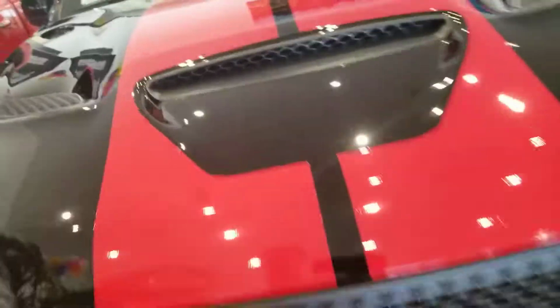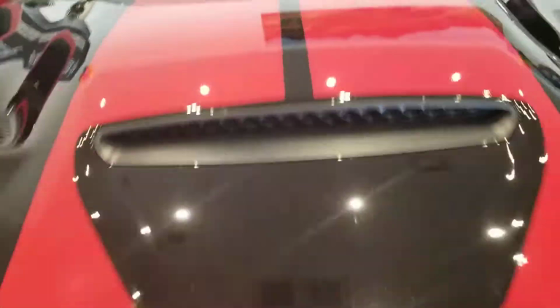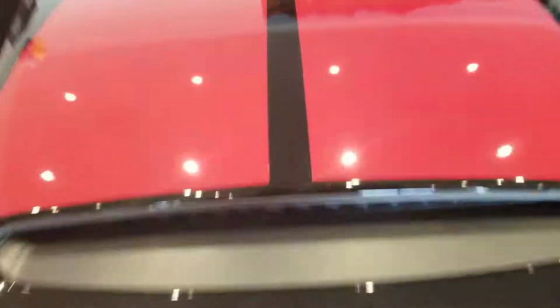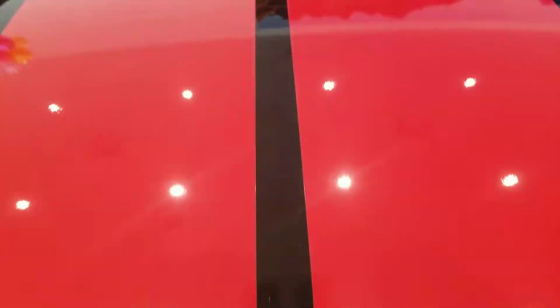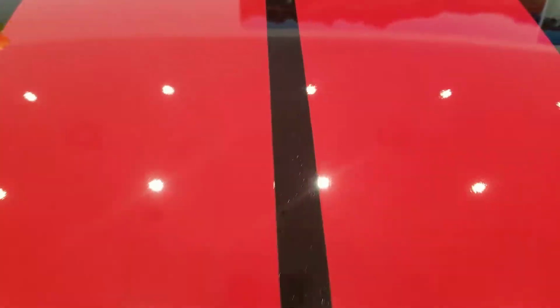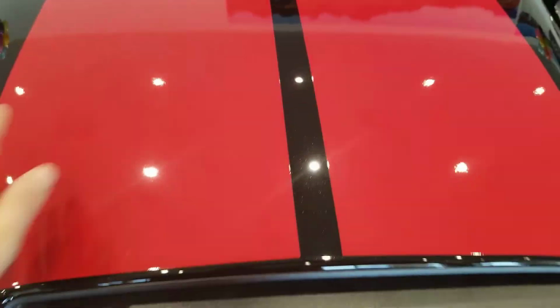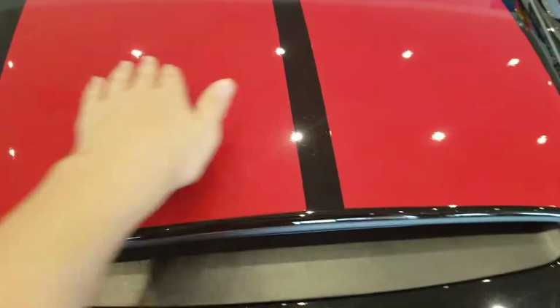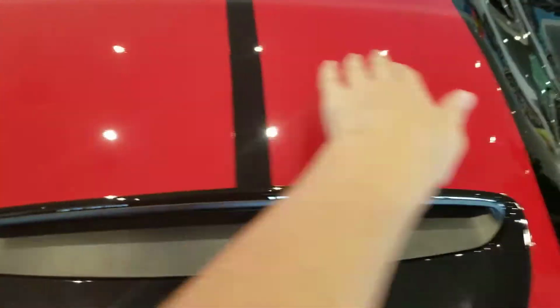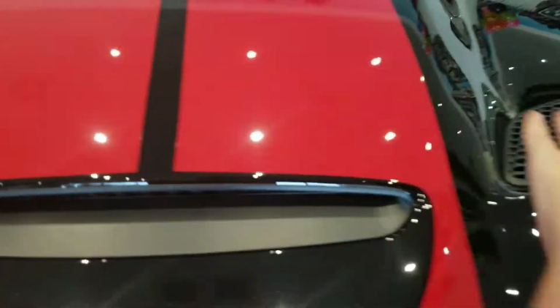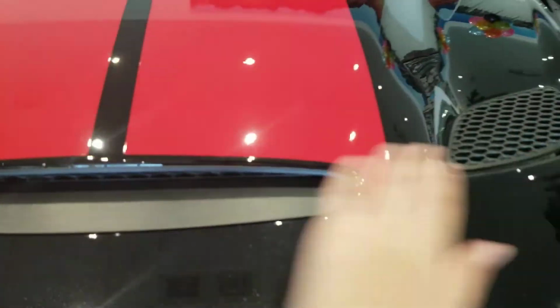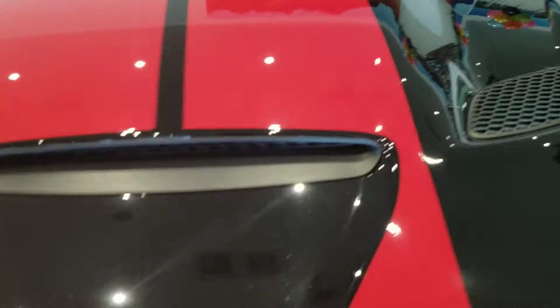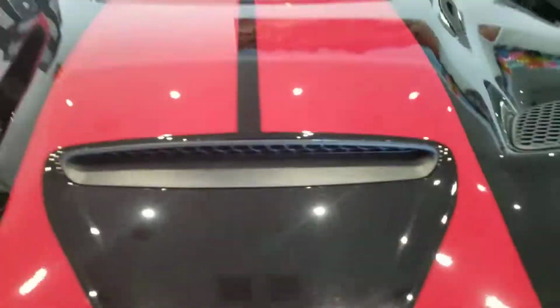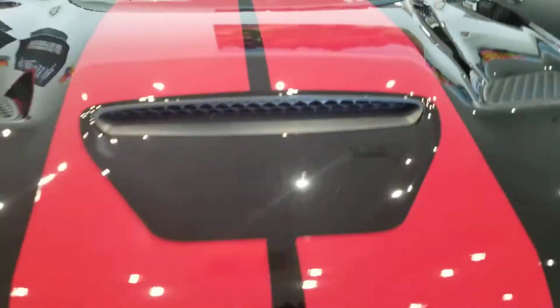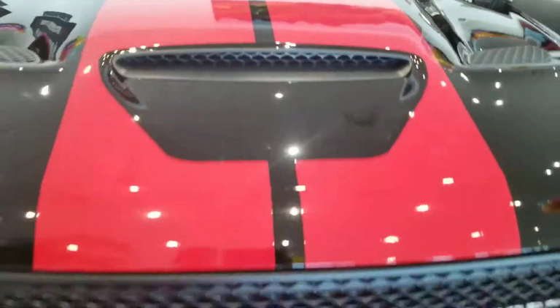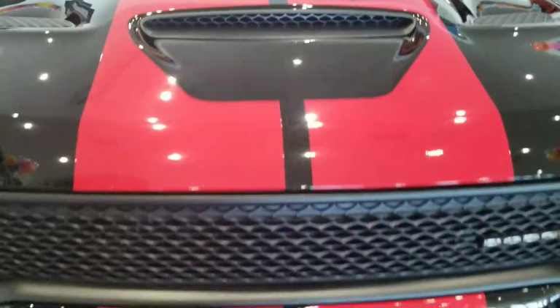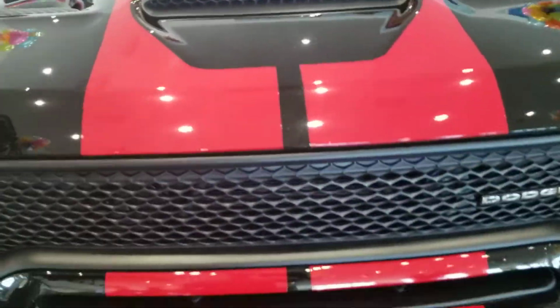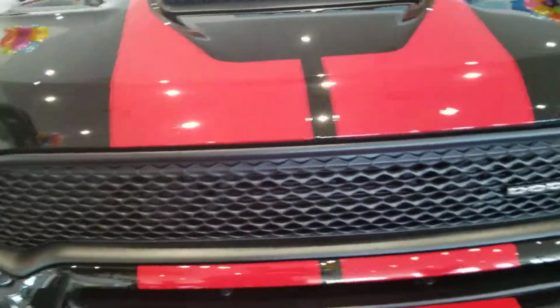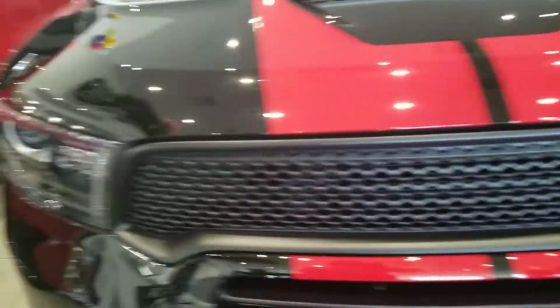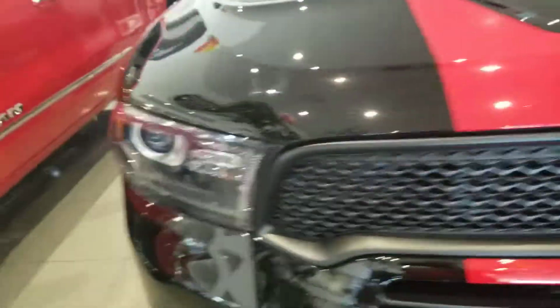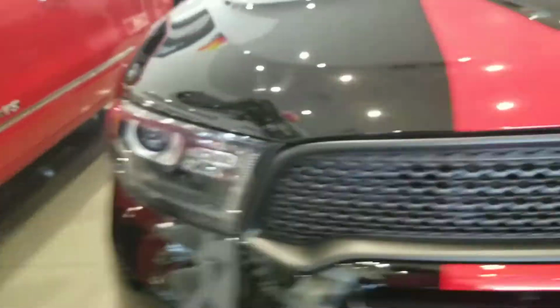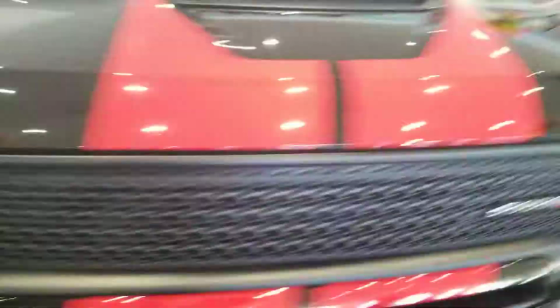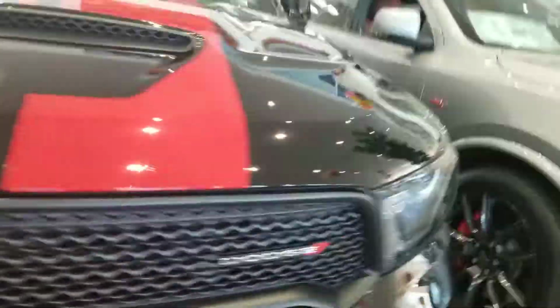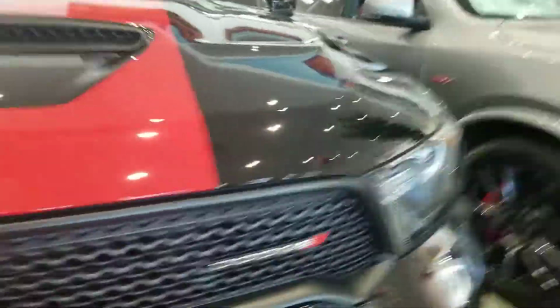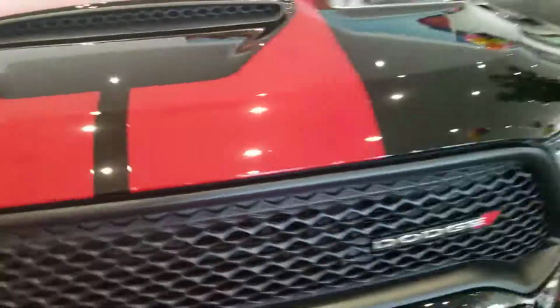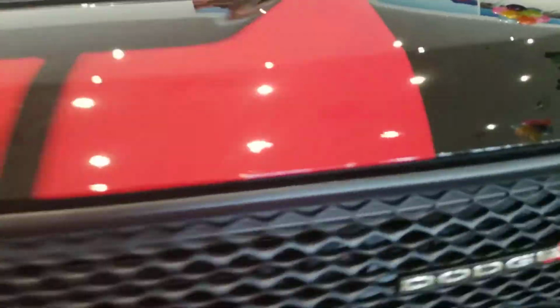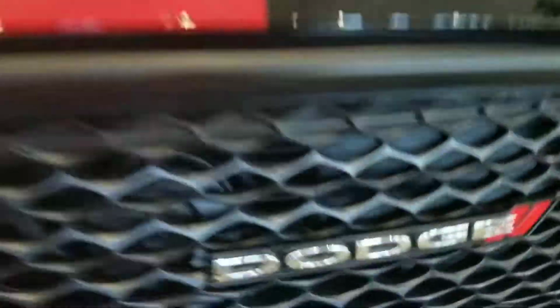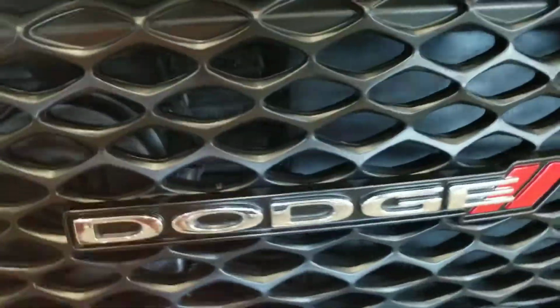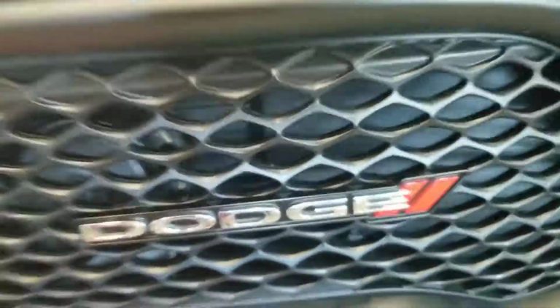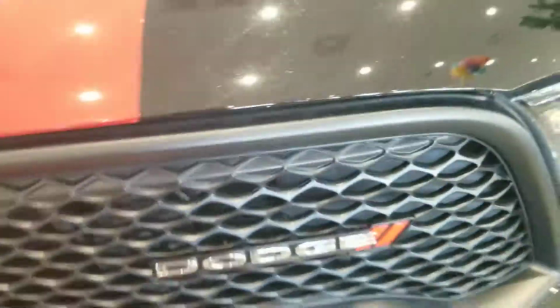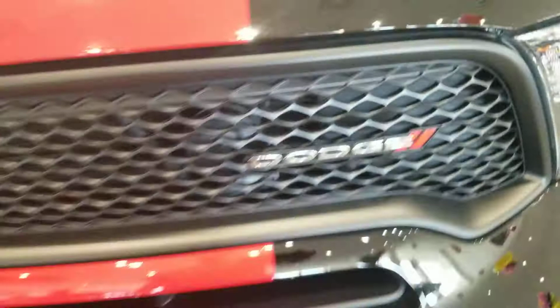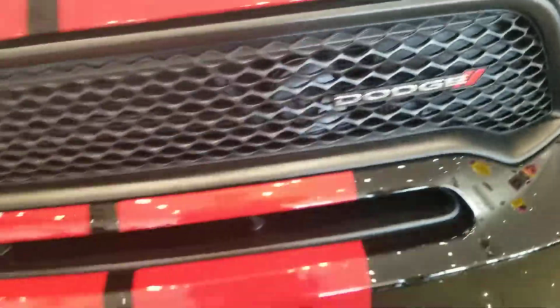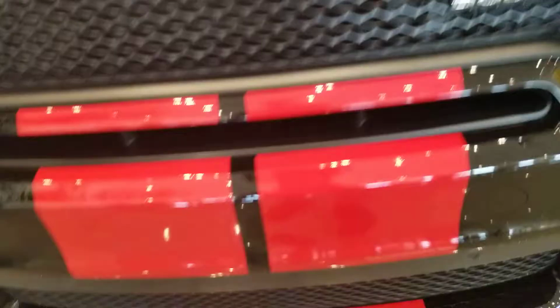Starting off with the hood, we got this nice hood up there with red stripes. We also got the Dodge grille with the headlights, and the Dodge logo on the right.